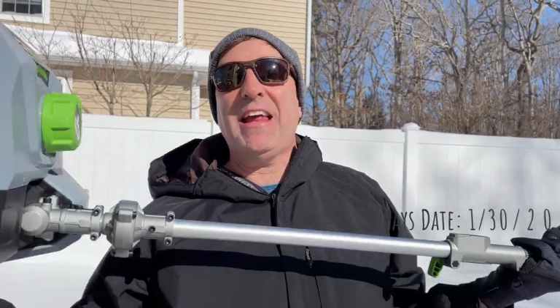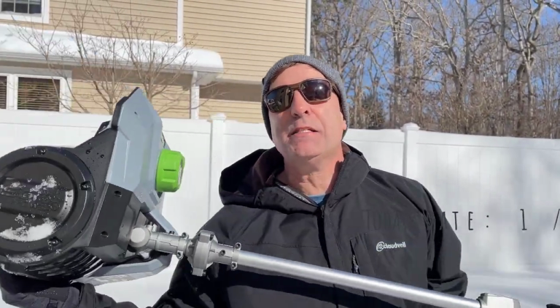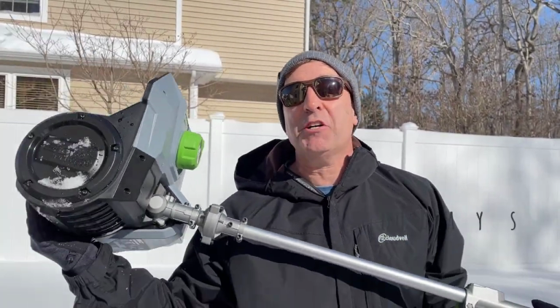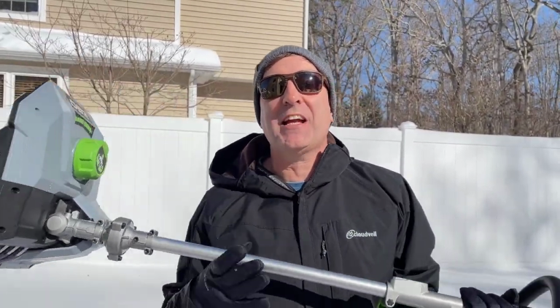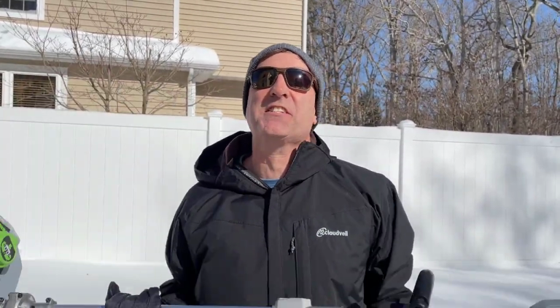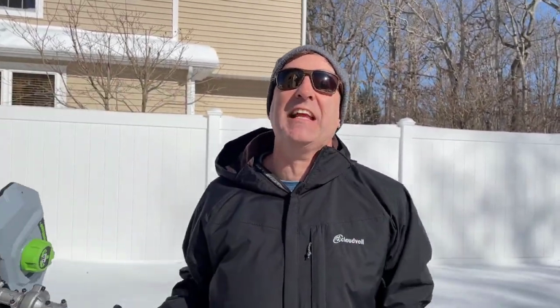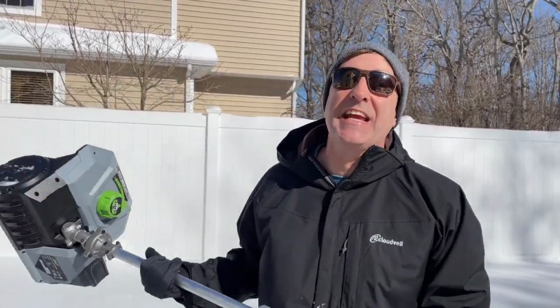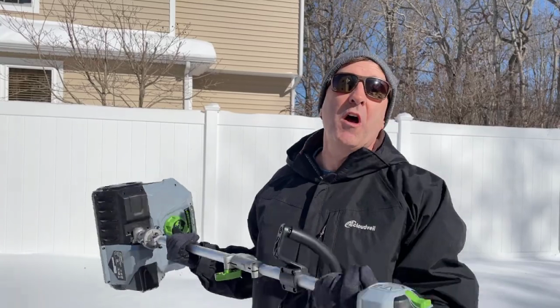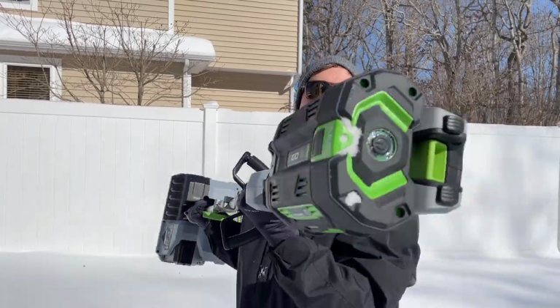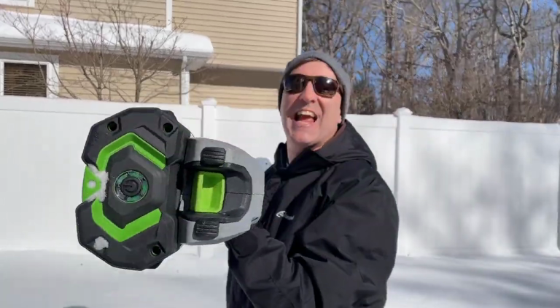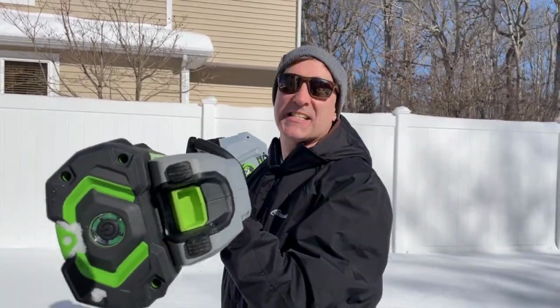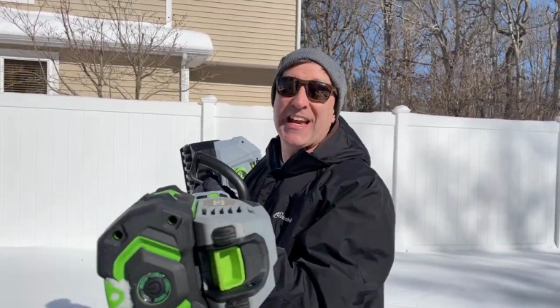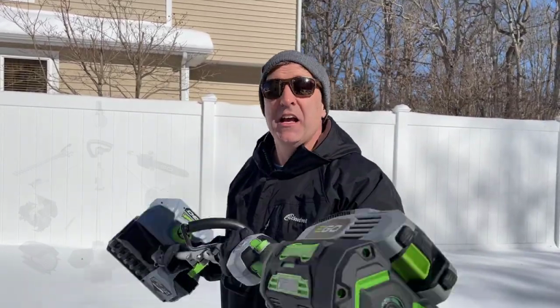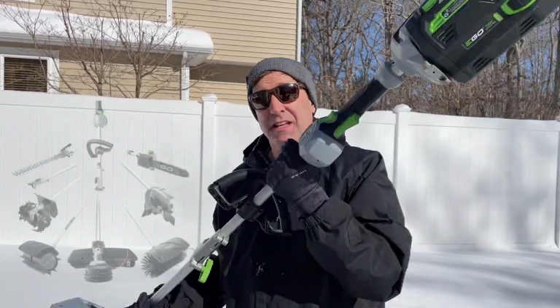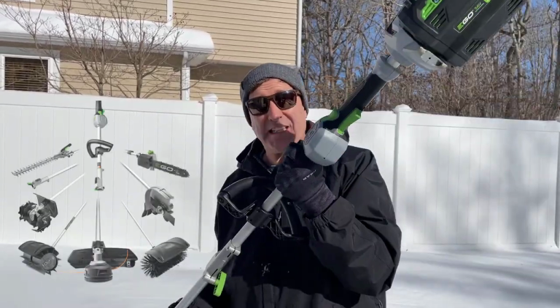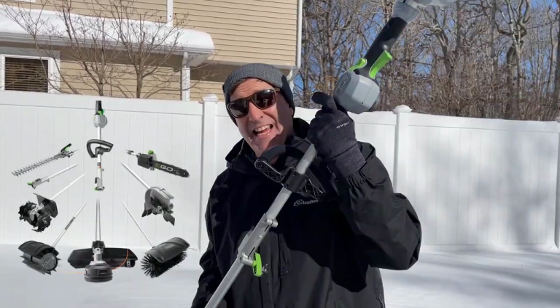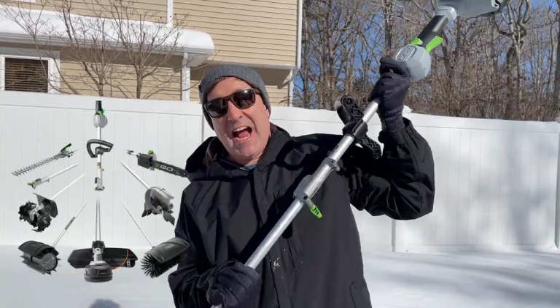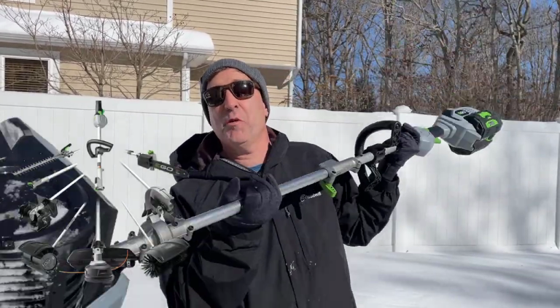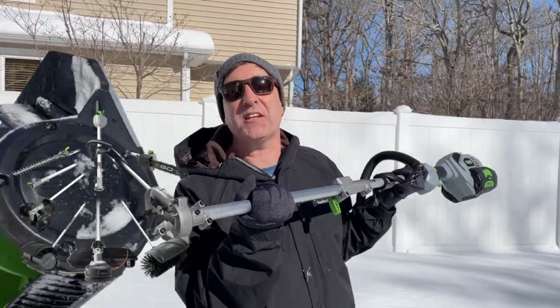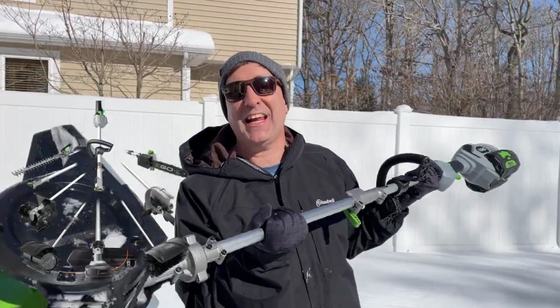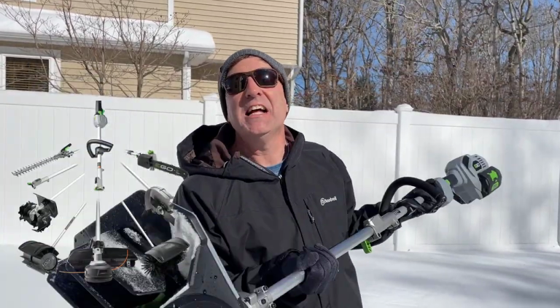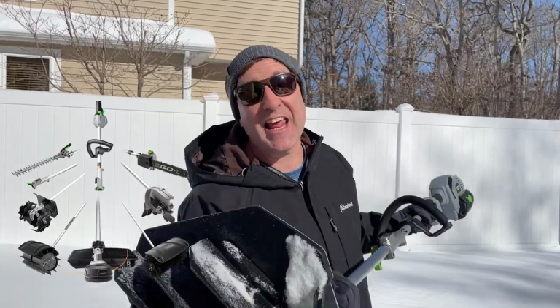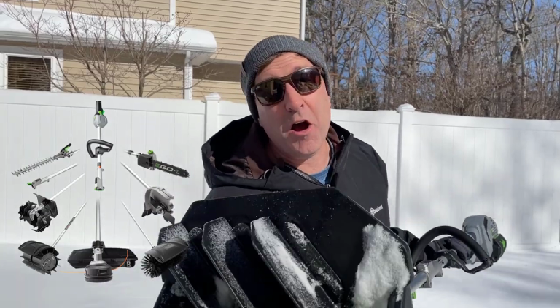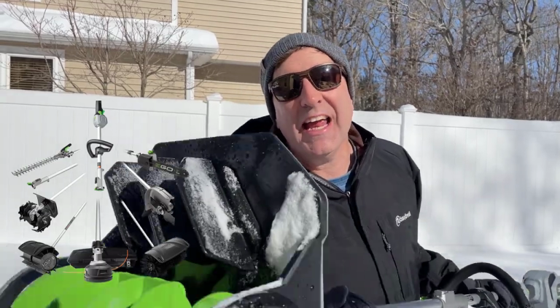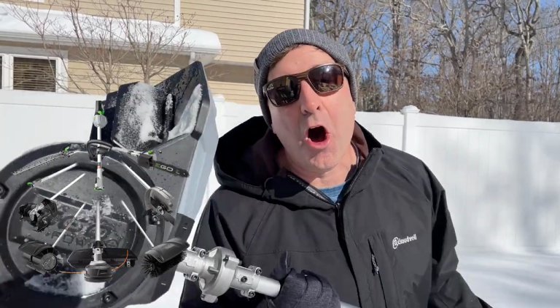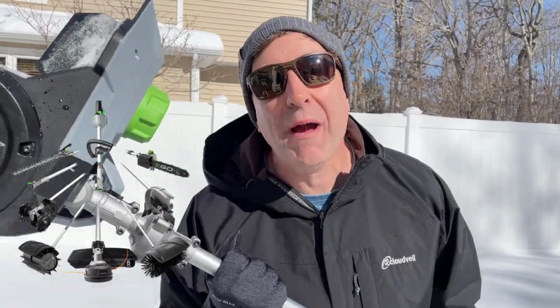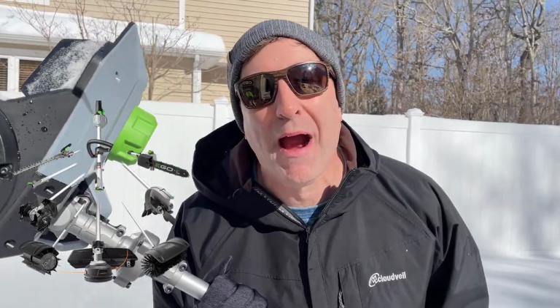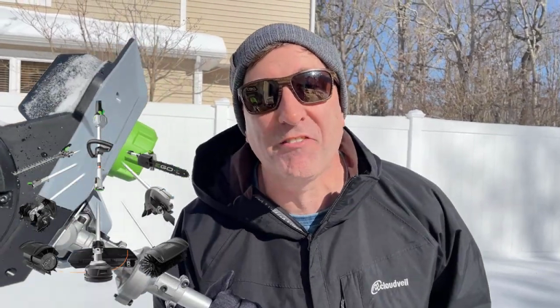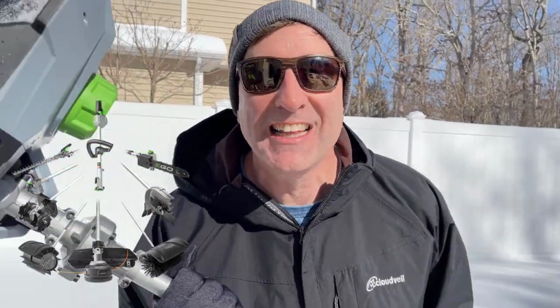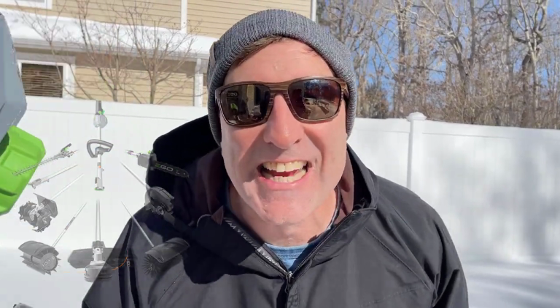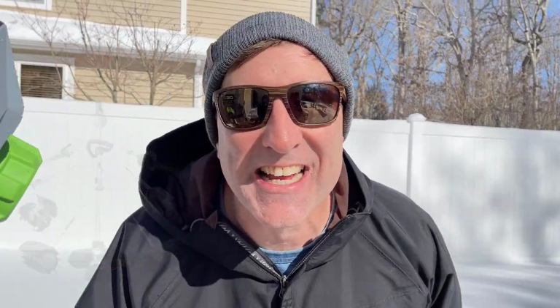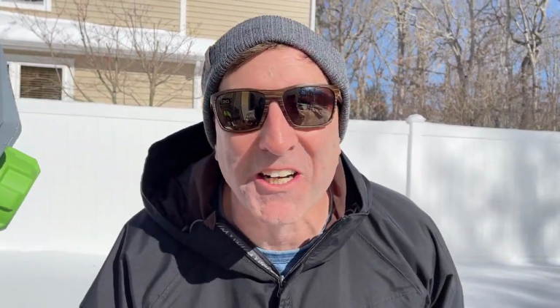This power shovel connects to the Ego multi-head system. This multi-head can attach to a bunch of different things. Today though it's all about the power shovel — let's see how this thing works.